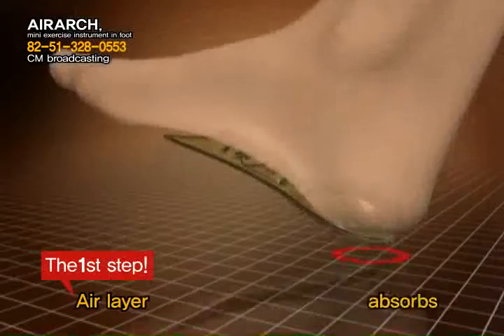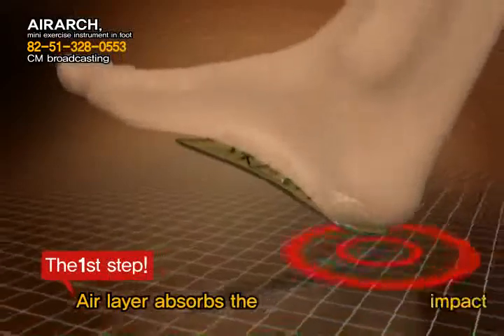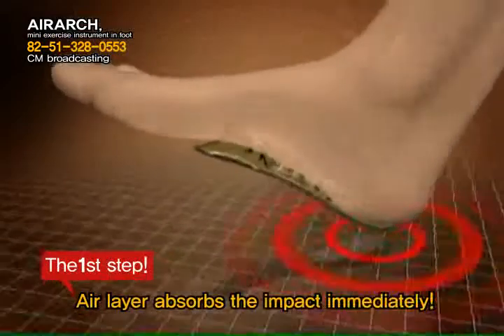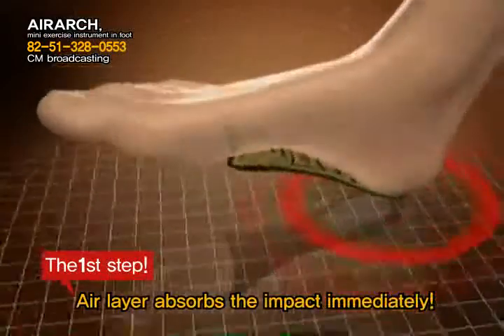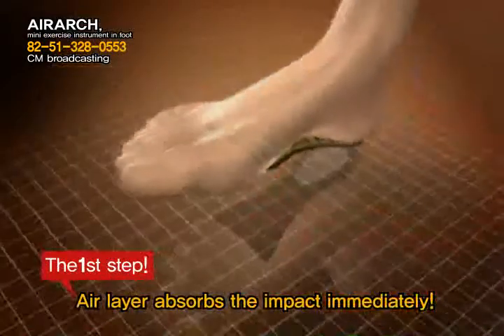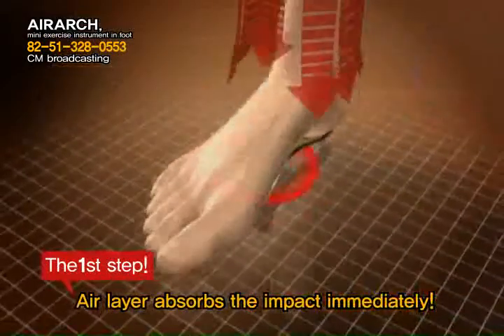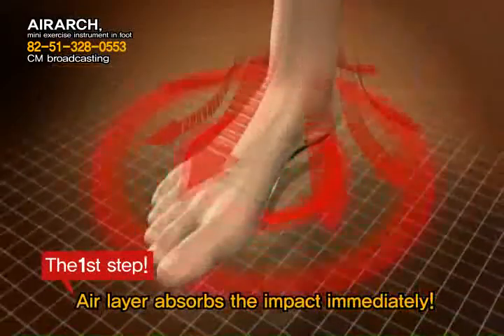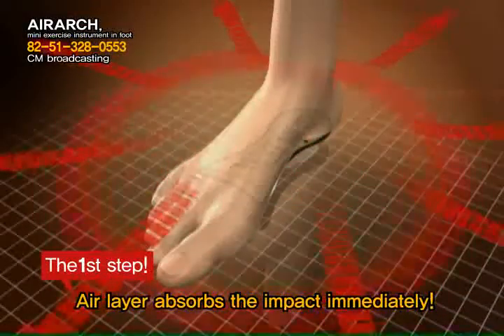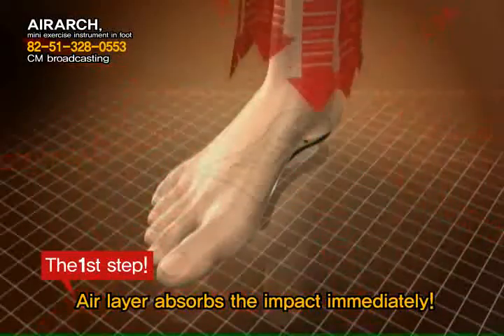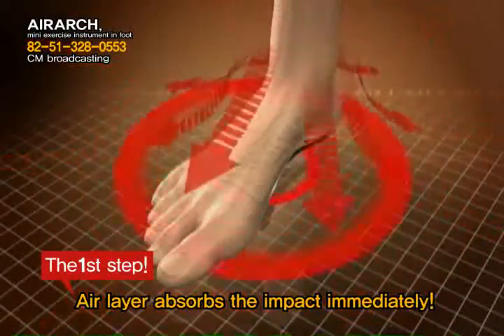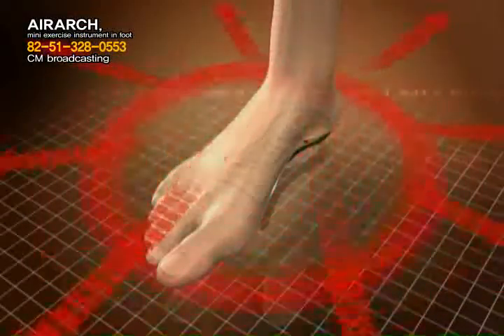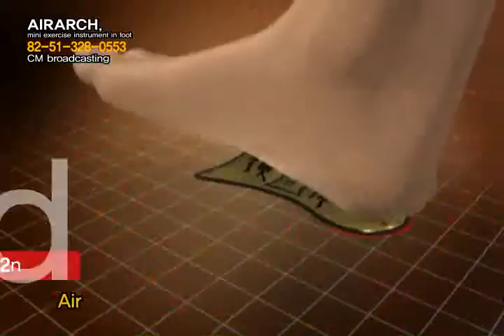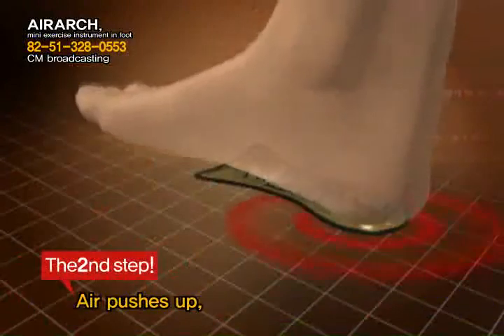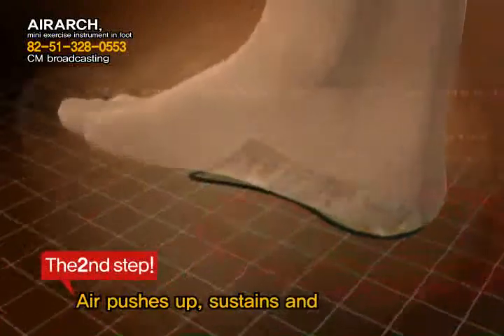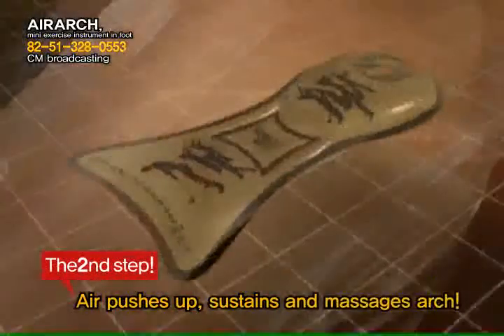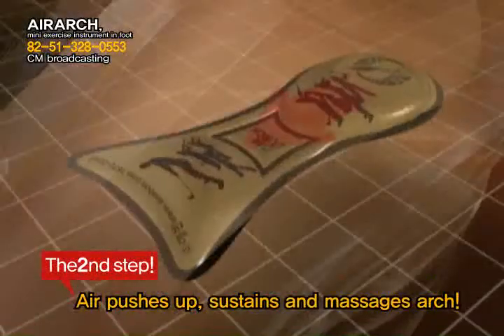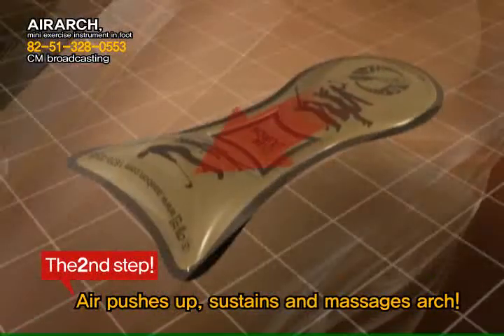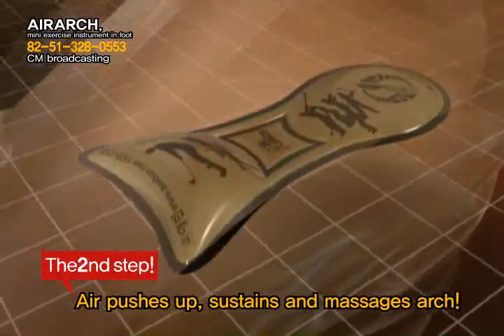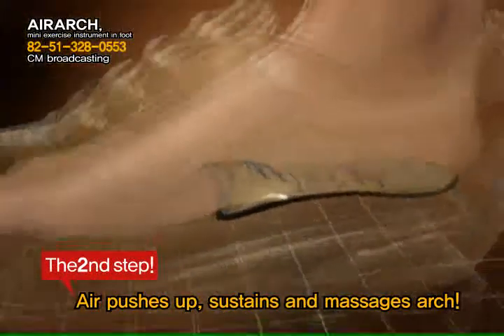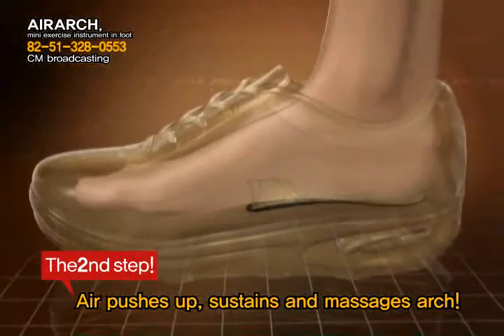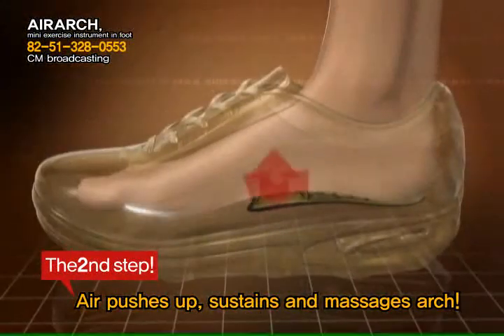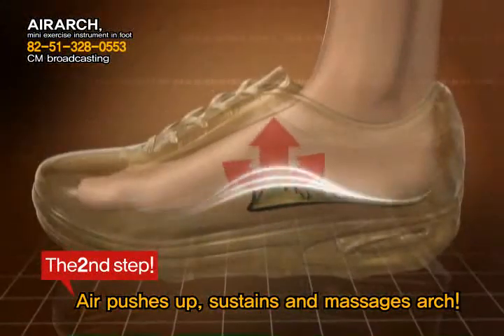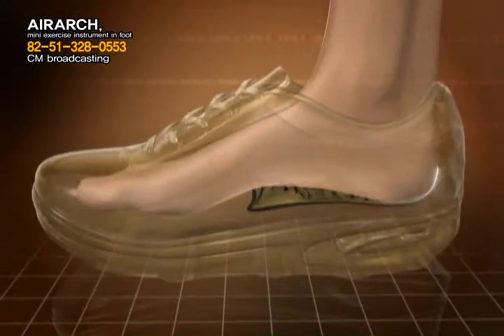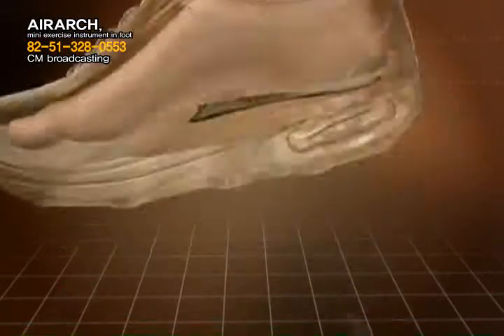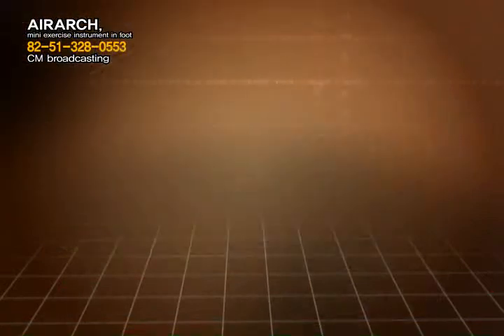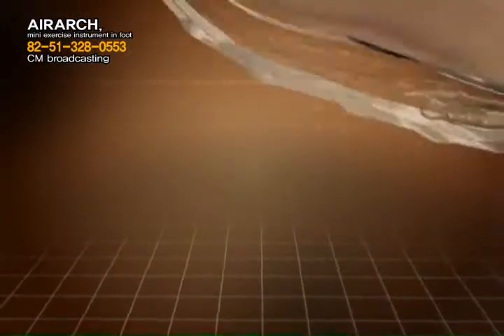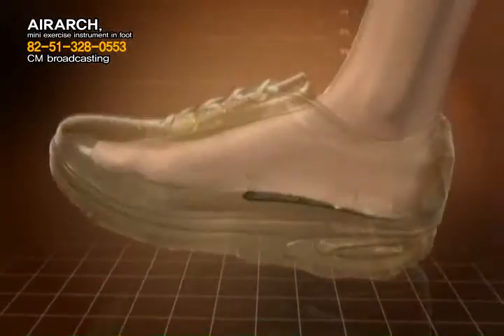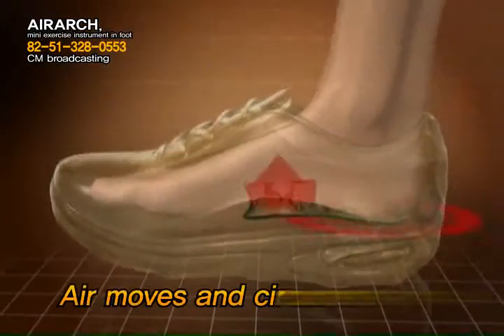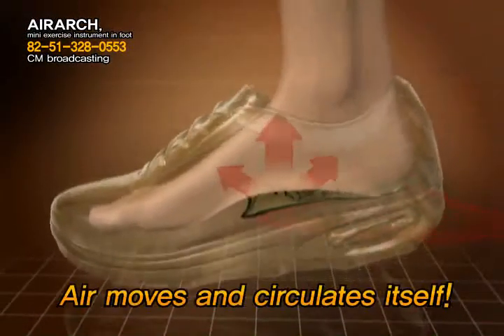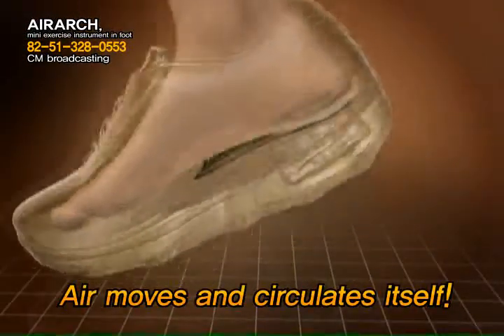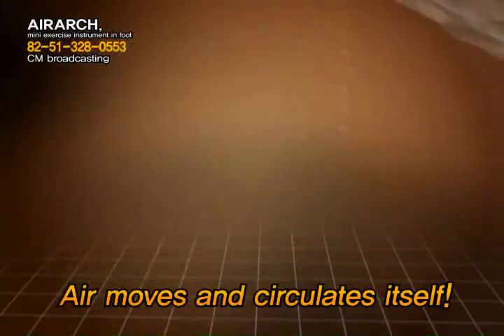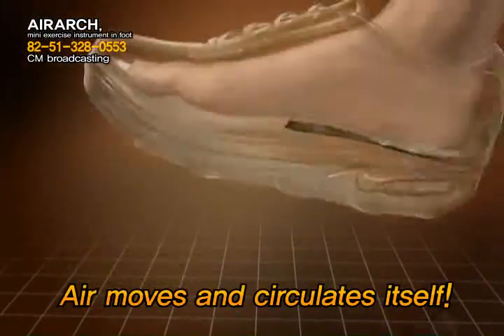The first step: at the moment when the heel touches the ground, the layer of air absorbs the impact immediately. The second step: air moves forward and pushes up to sustain and massage the arch of the foot. Air moves and circulates in relation to the contact of the foot with the ground.